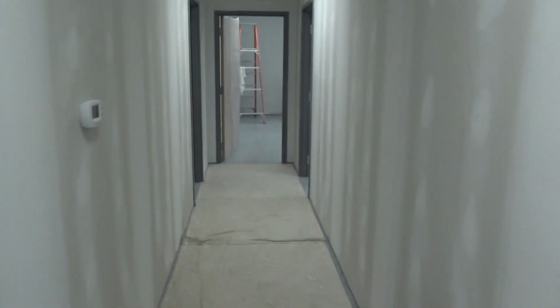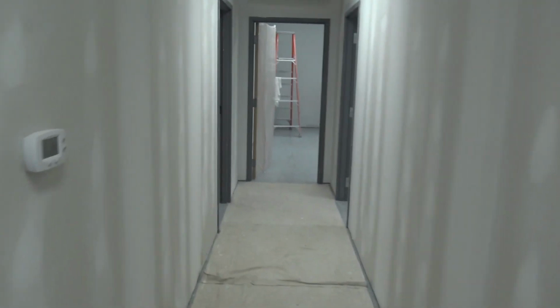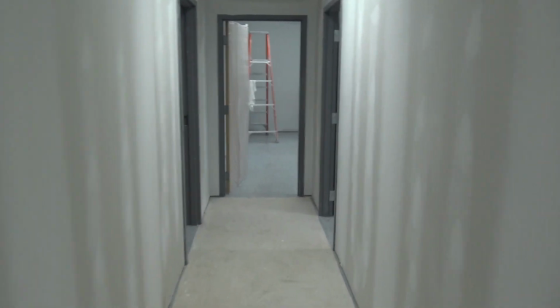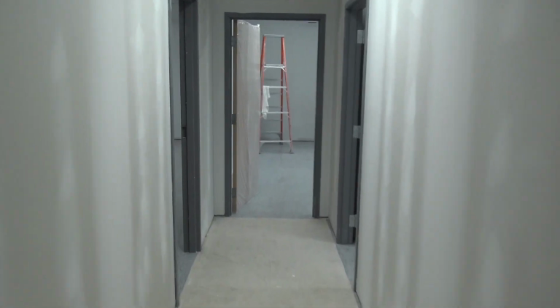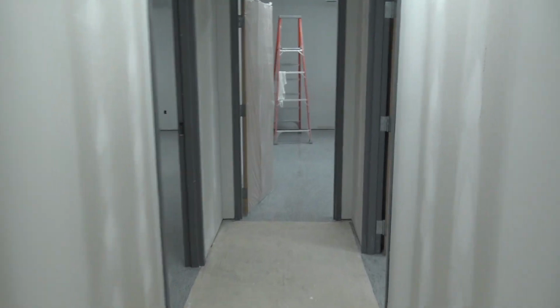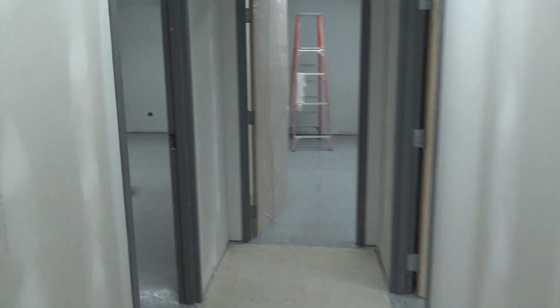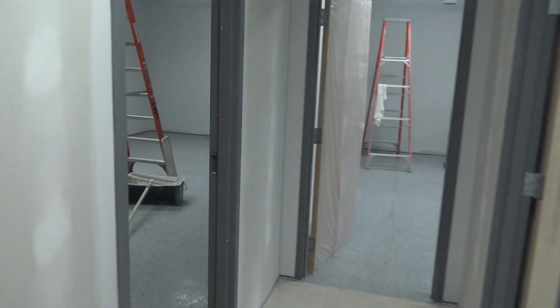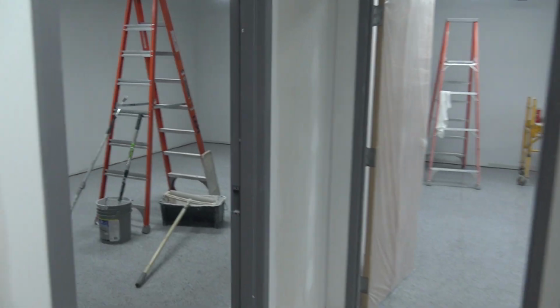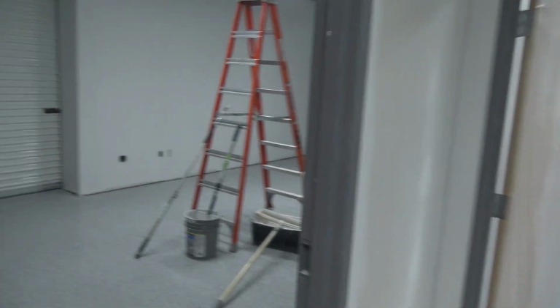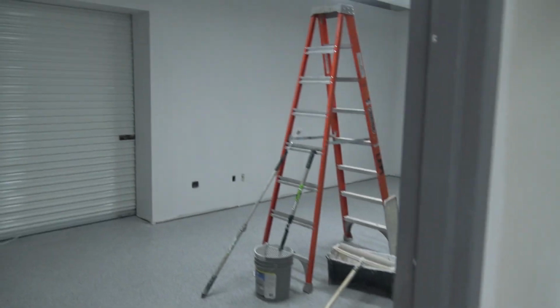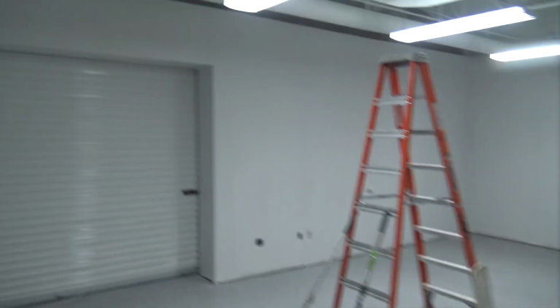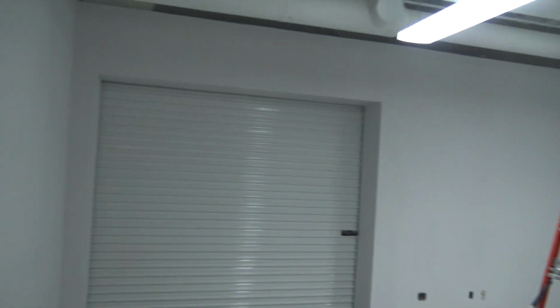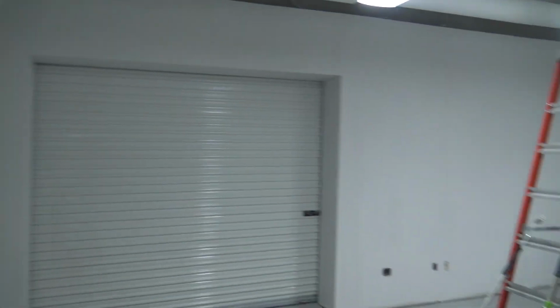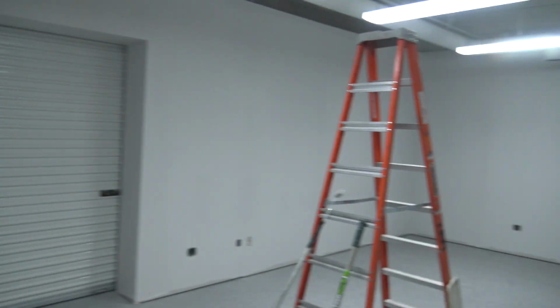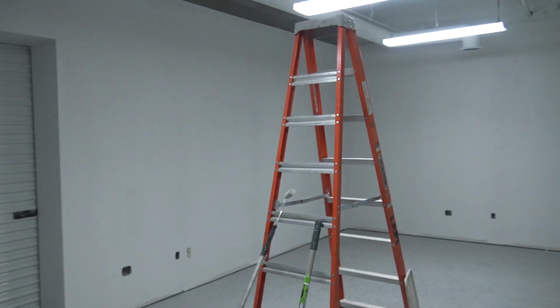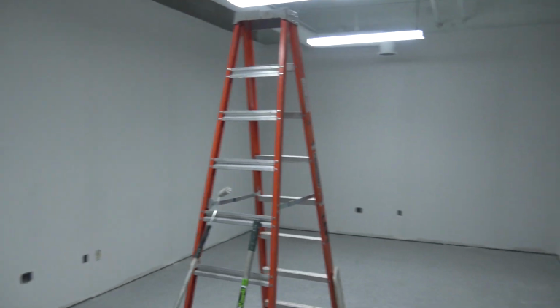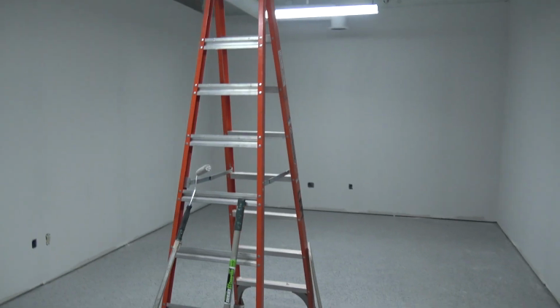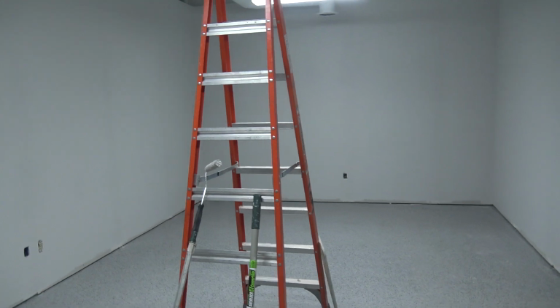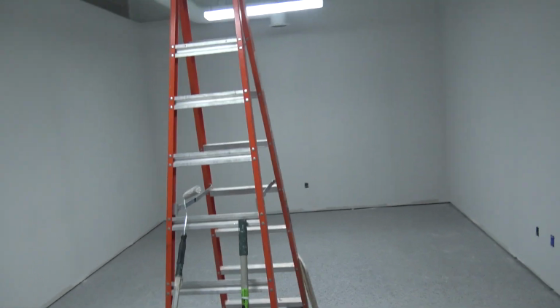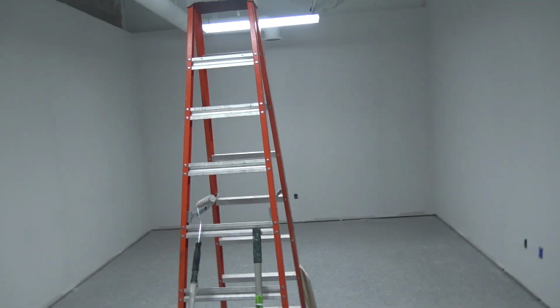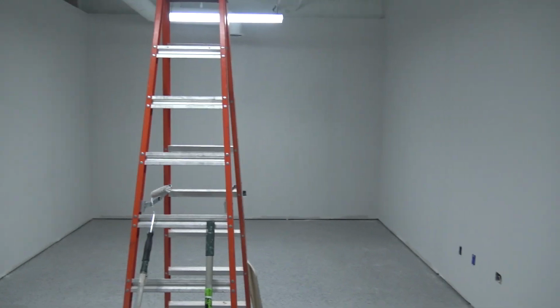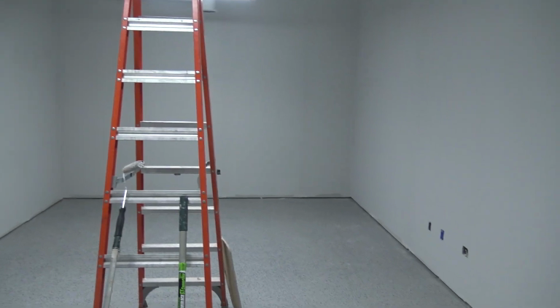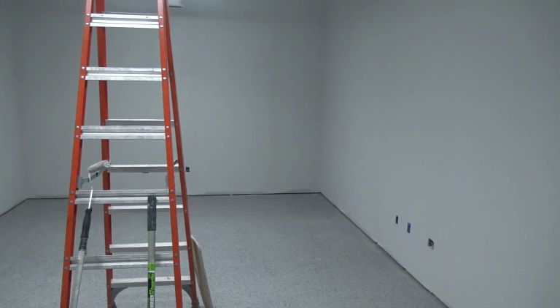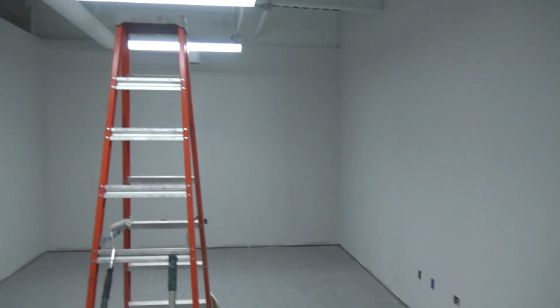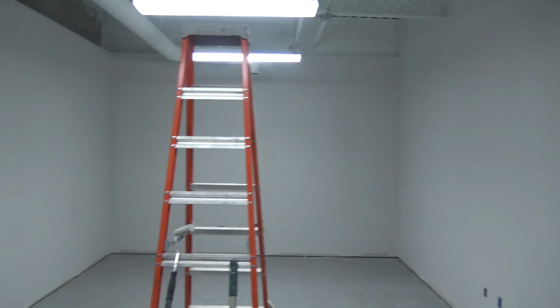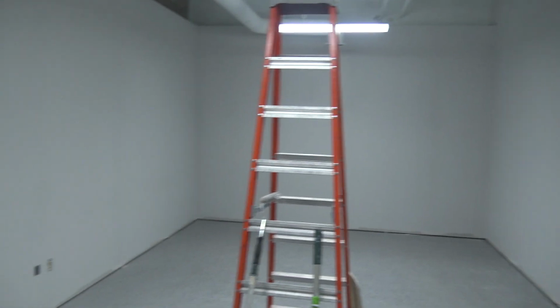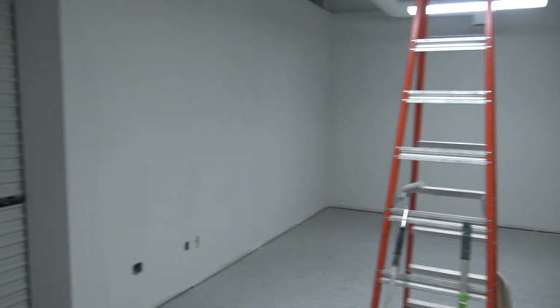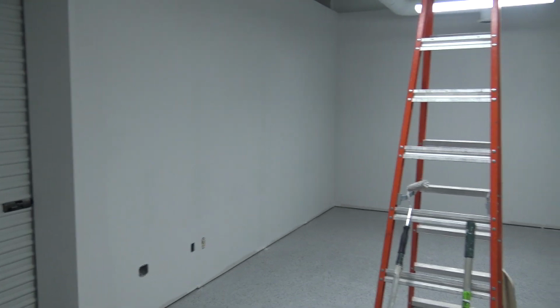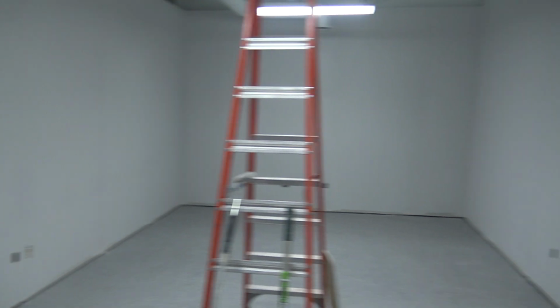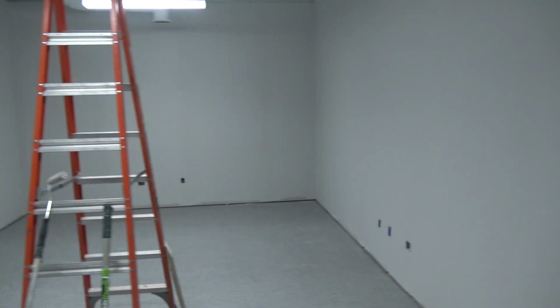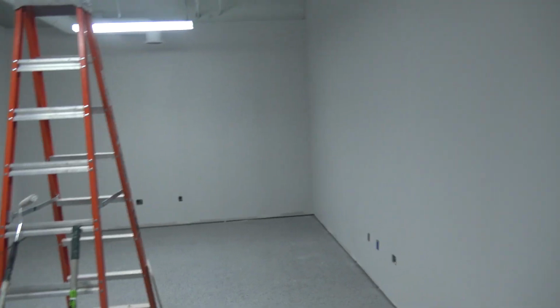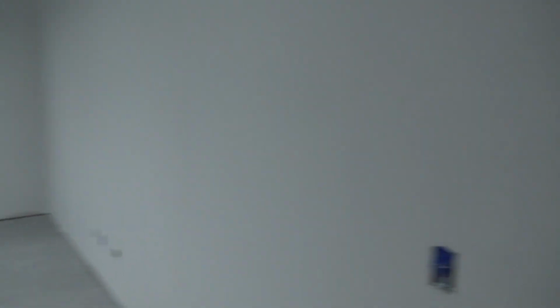Most excitingly for me: a machine shop inside a machine shop. This will be the dedicated video room. I think the echo will be a lot easier to control in here. This is where my 1100 will live, as well as who knows what else.